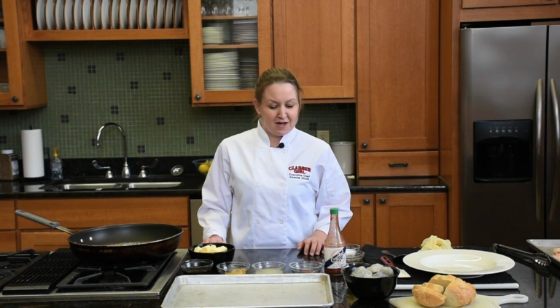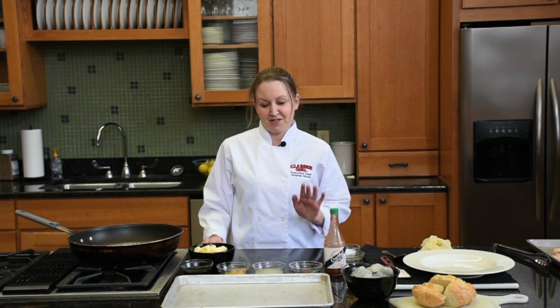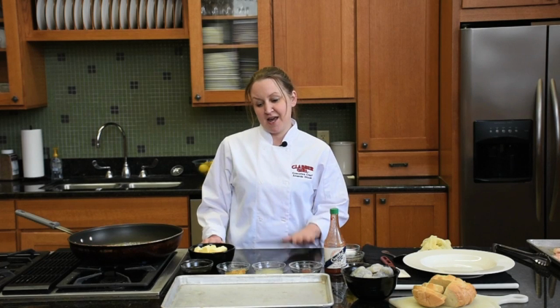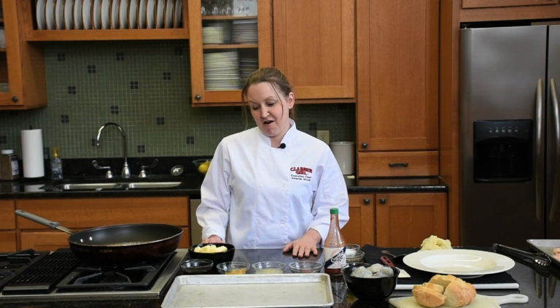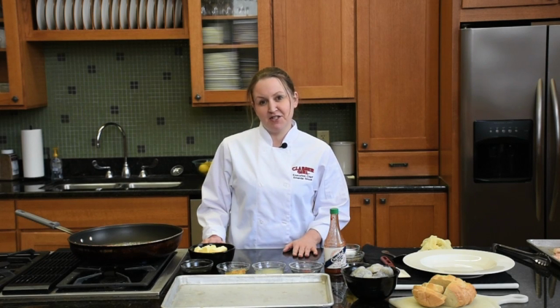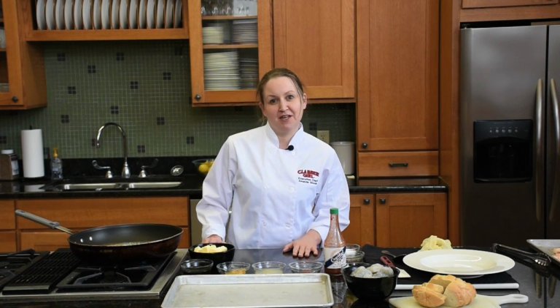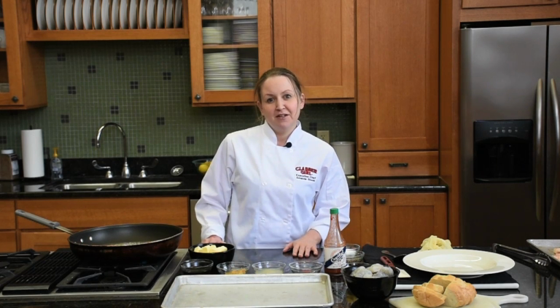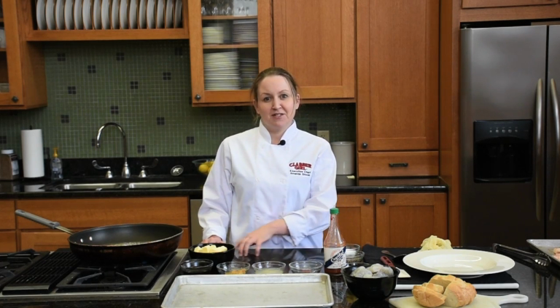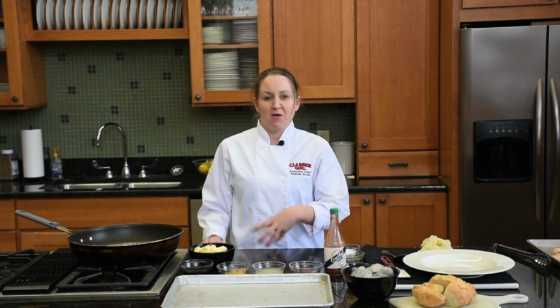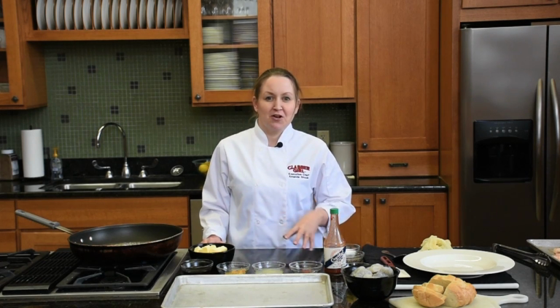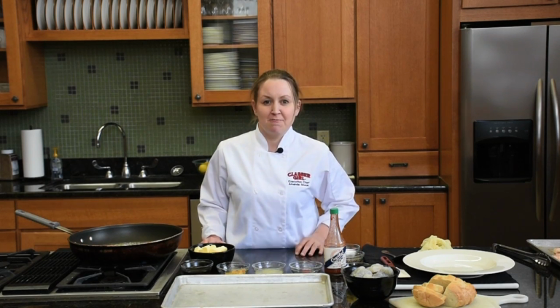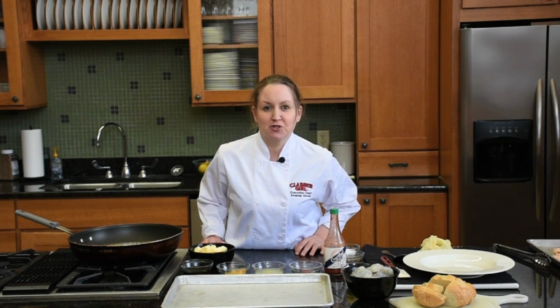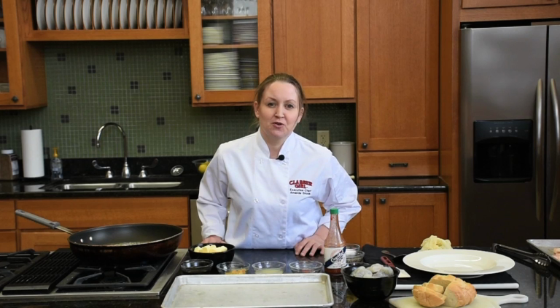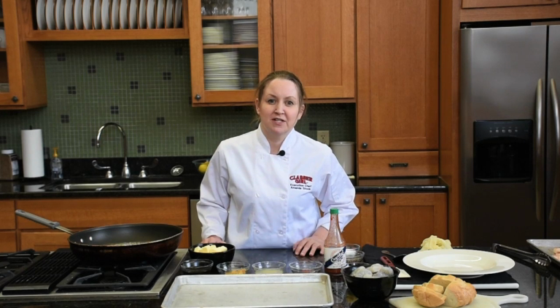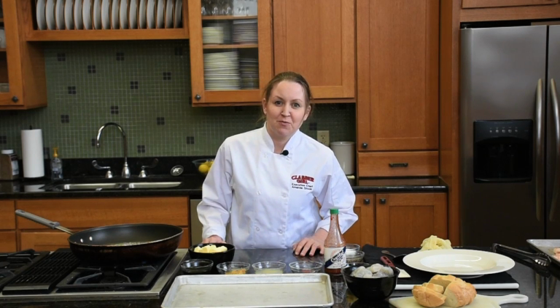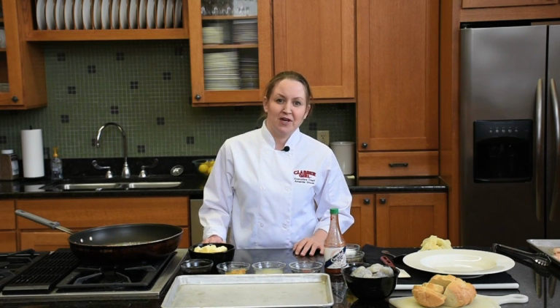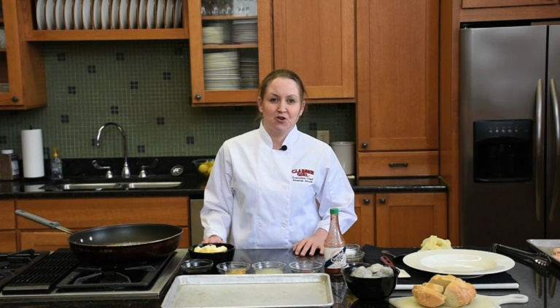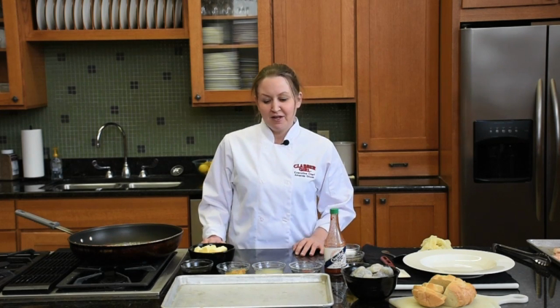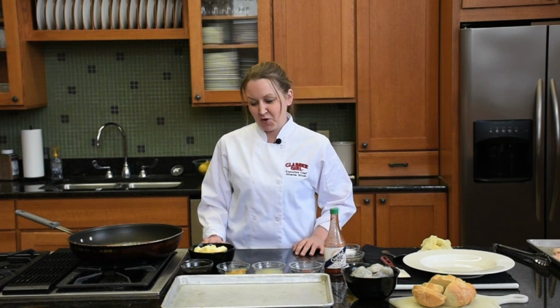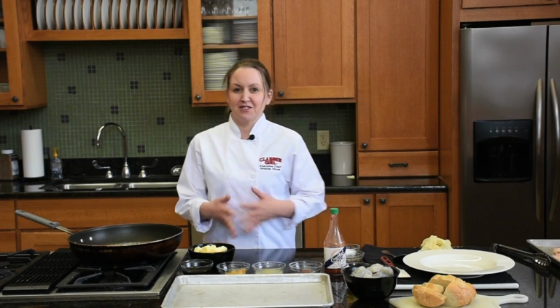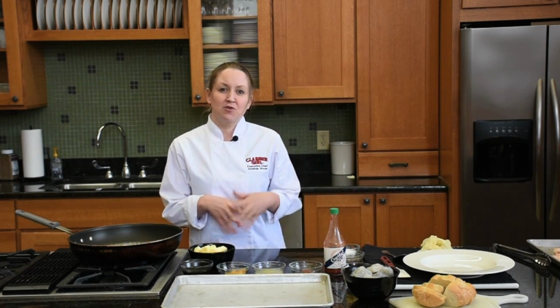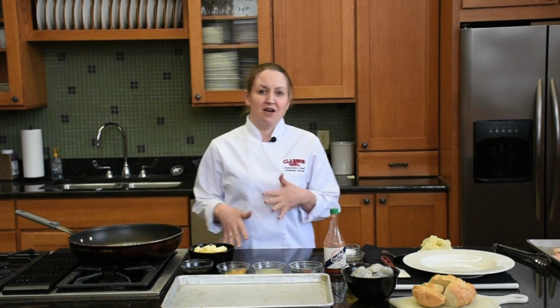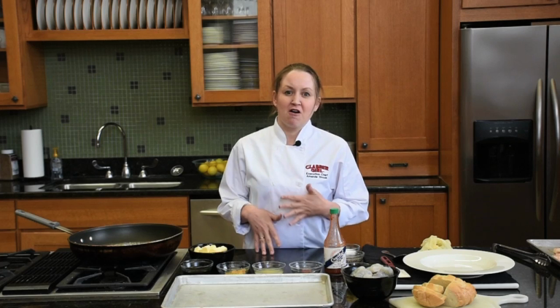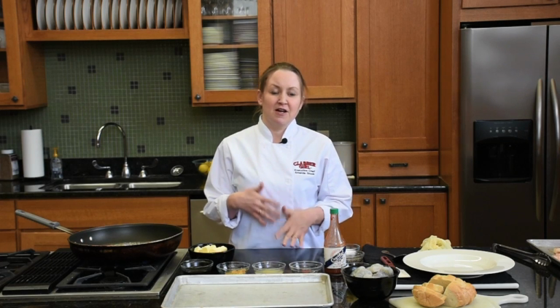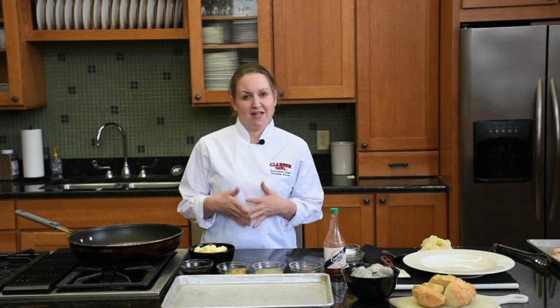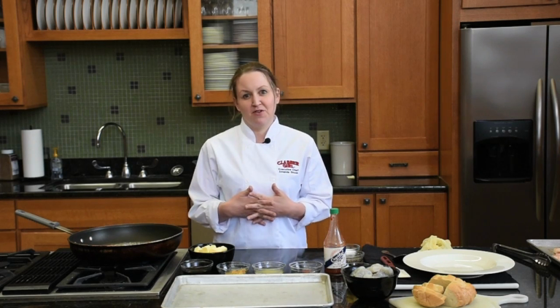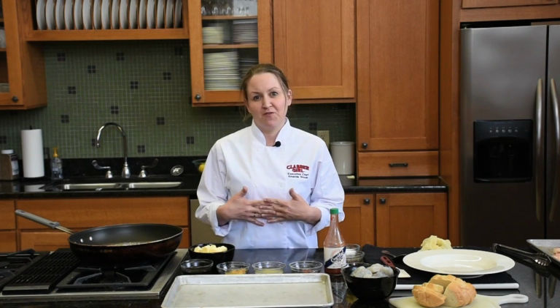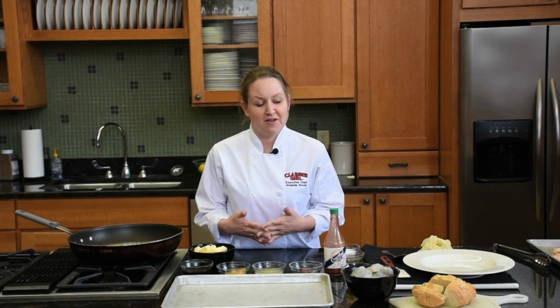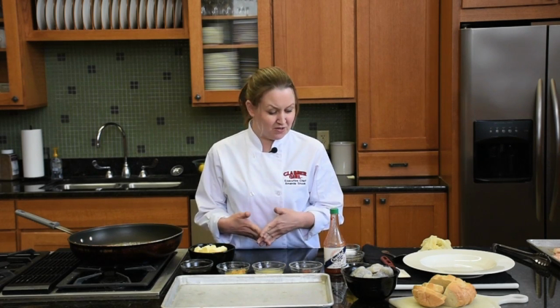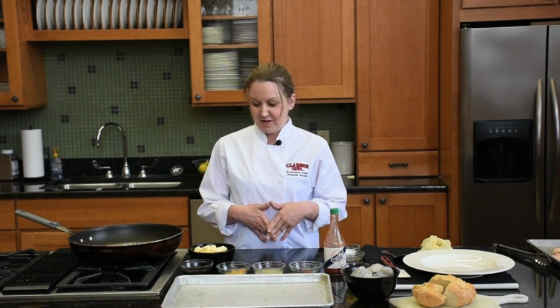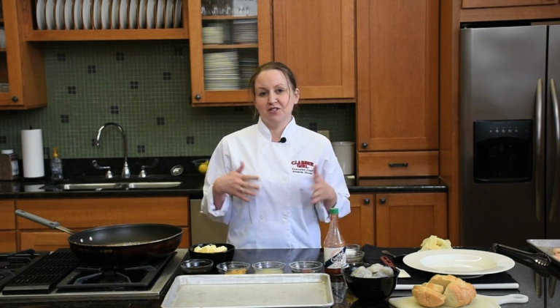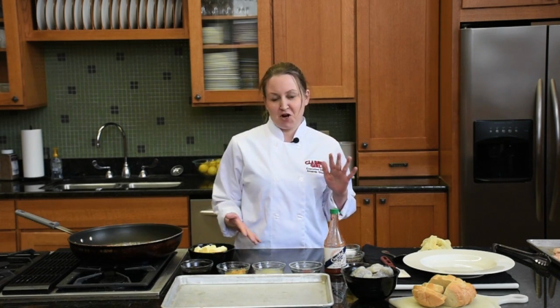This is our take on a dish that is quite popular, kind of traditional in New Orleans, which is the barbecue Cajun shrimp. This is the twist that we put on it for our chef's night dinner that we have the first Friday of every month. So I'll just get started.